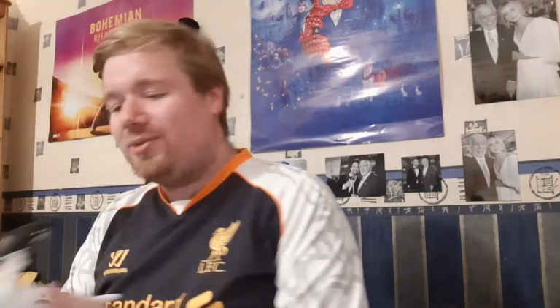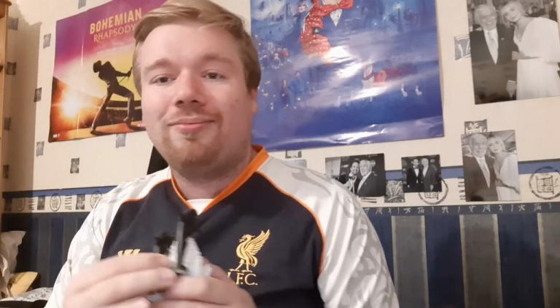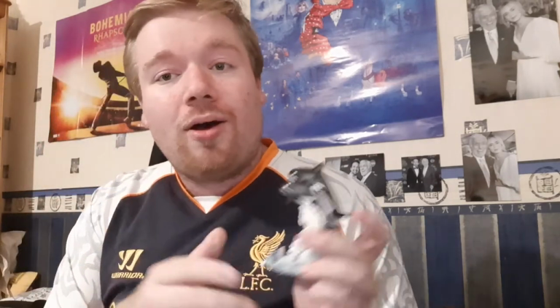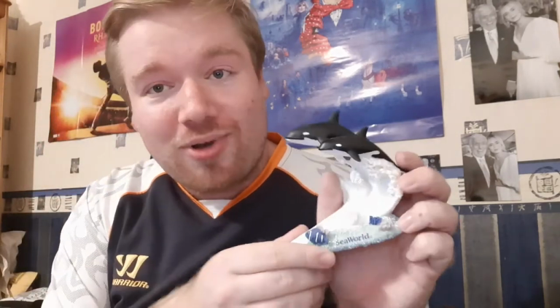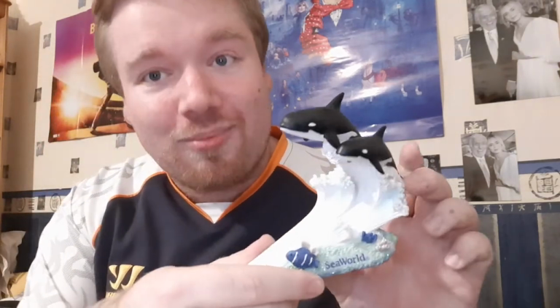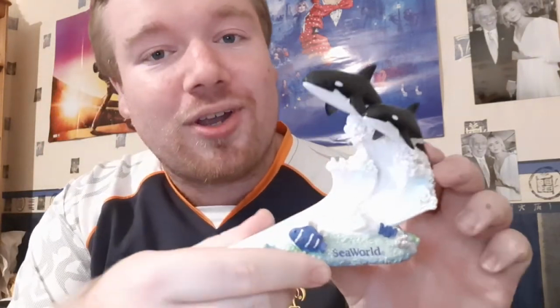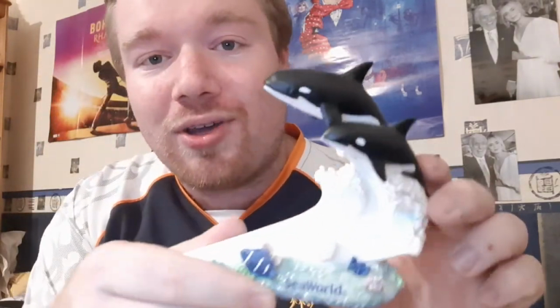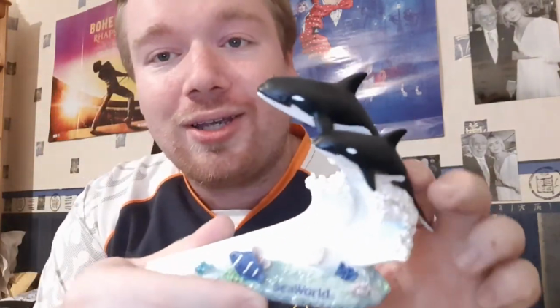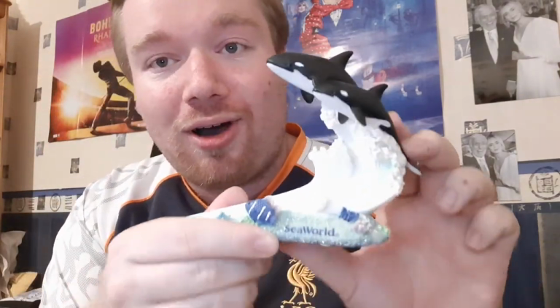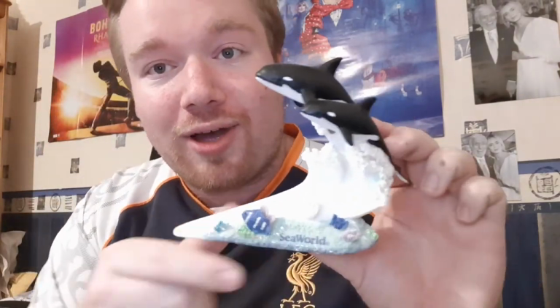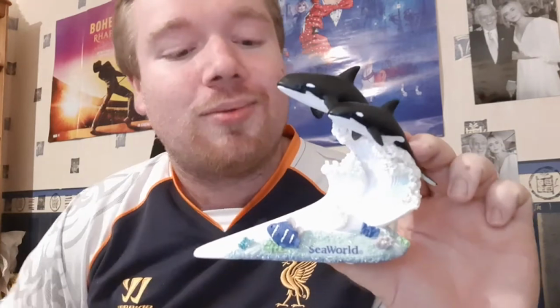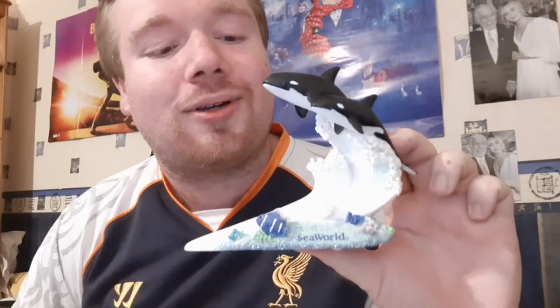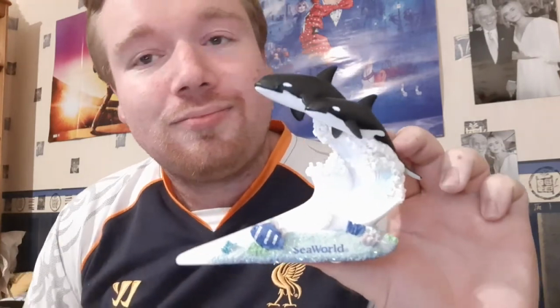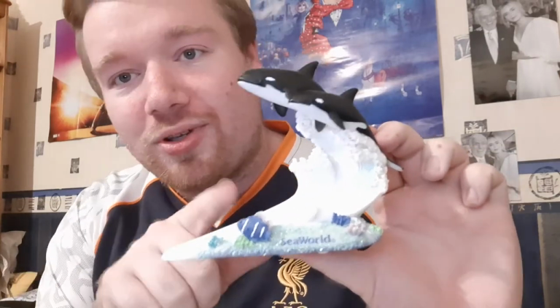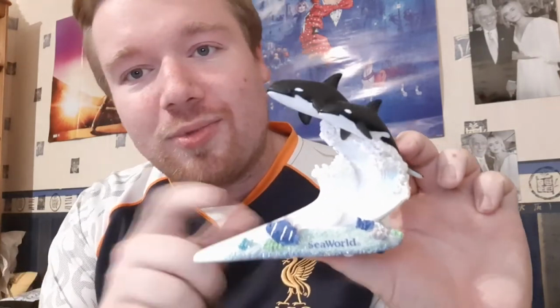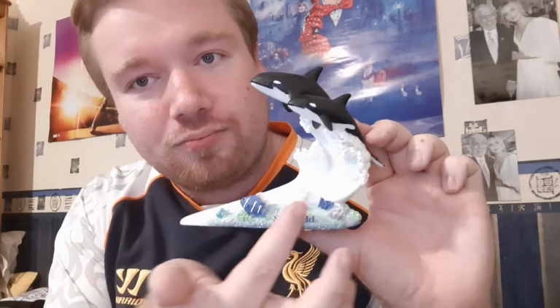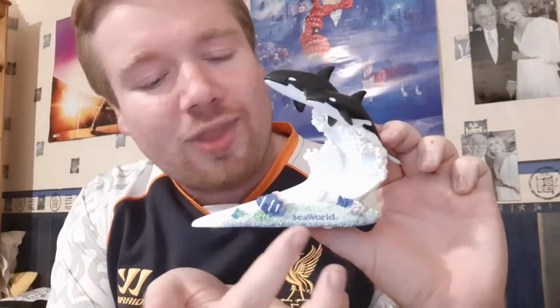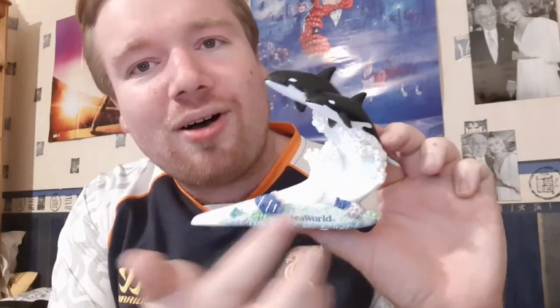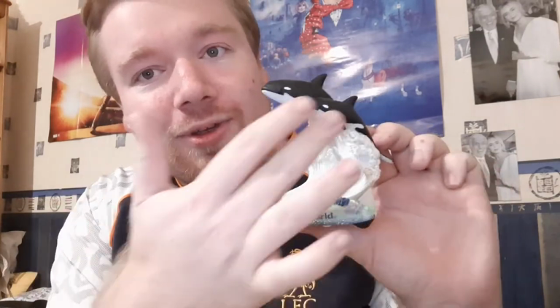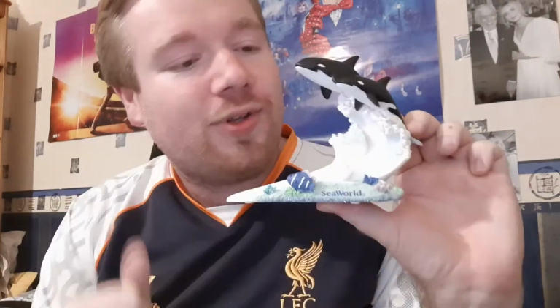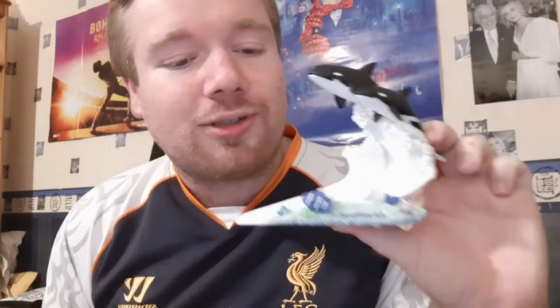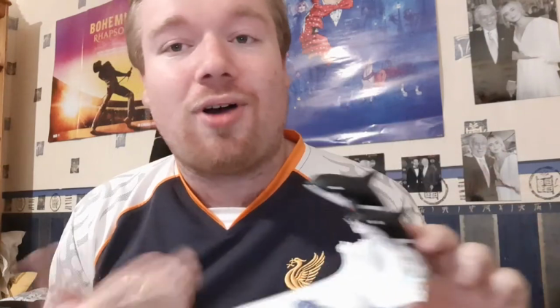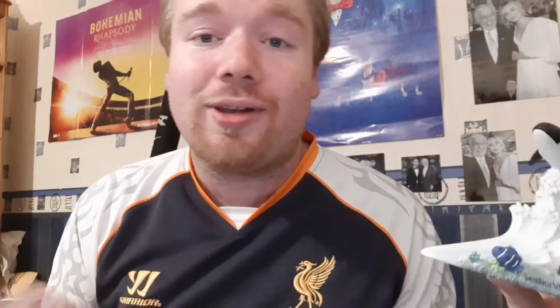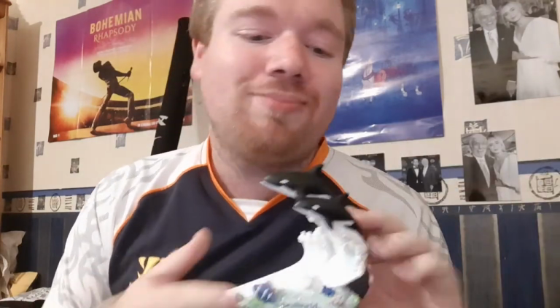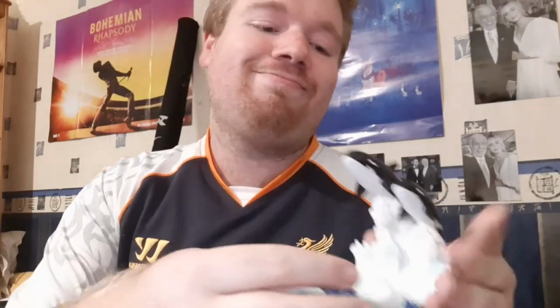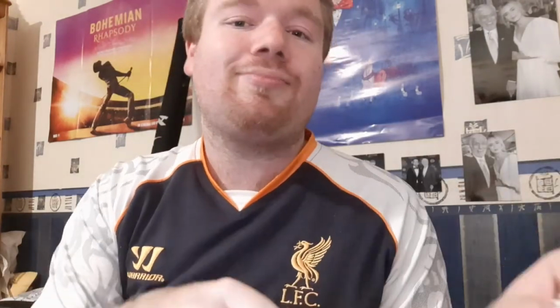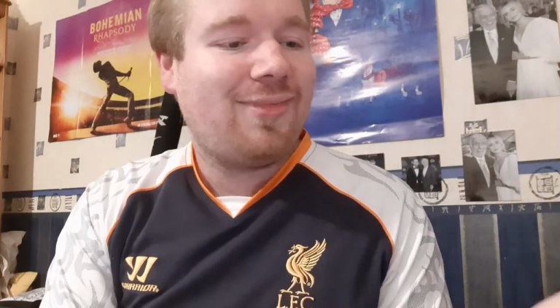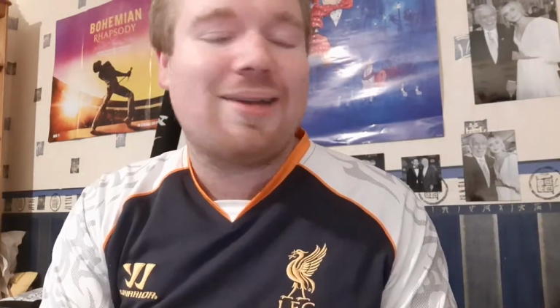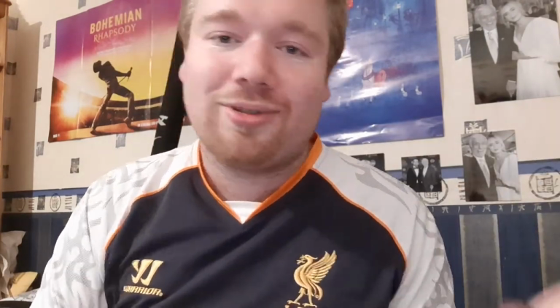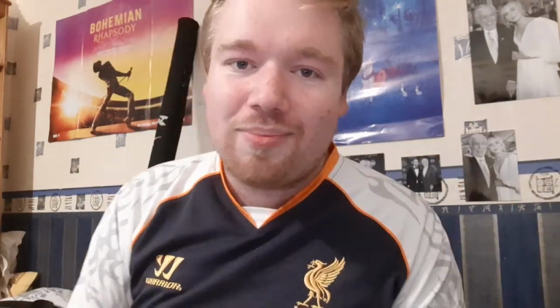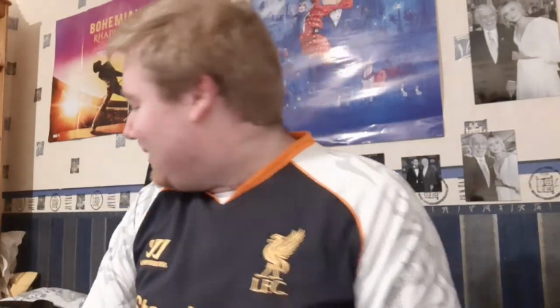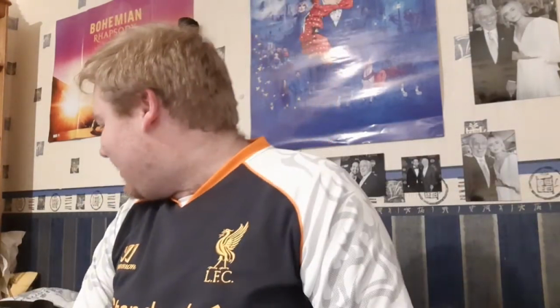Something I bought from SeaWorld for myself: this is a nice little ornament with the park and the orcas, because I do love killer whales. That was a nice little bit.